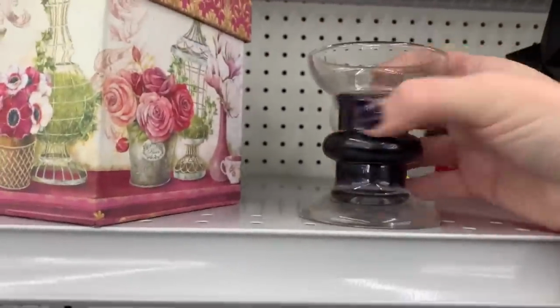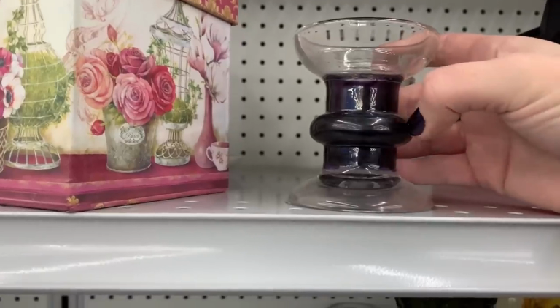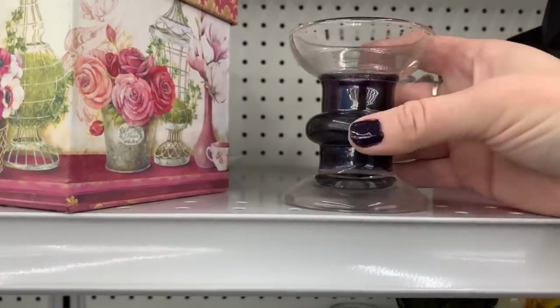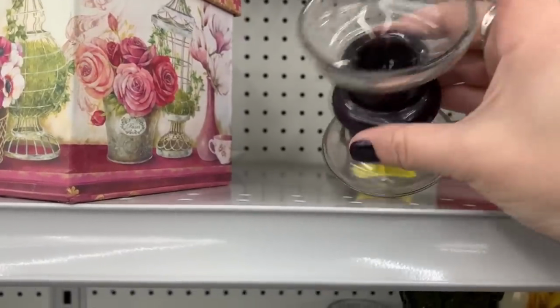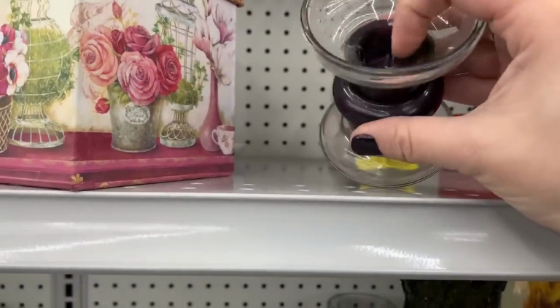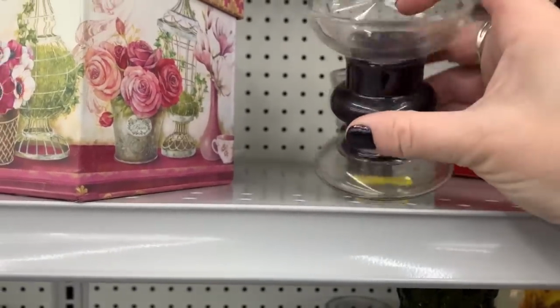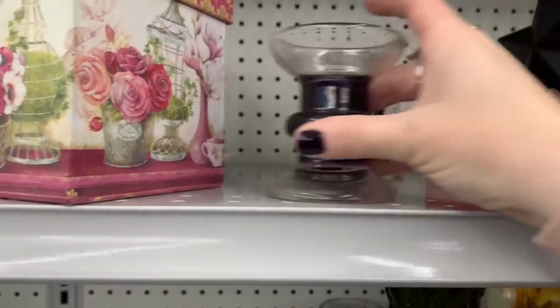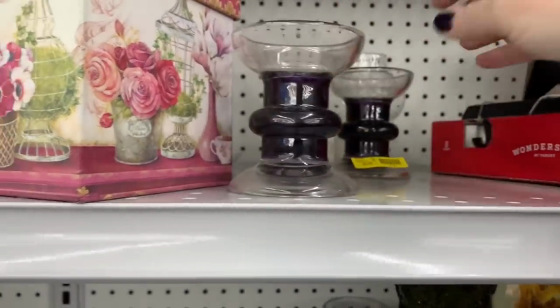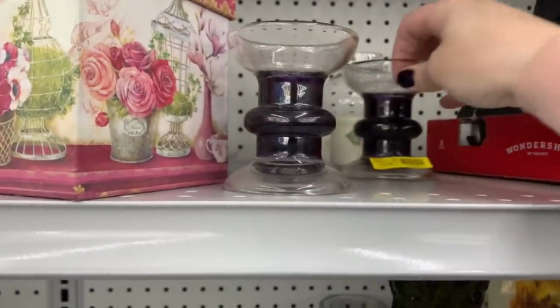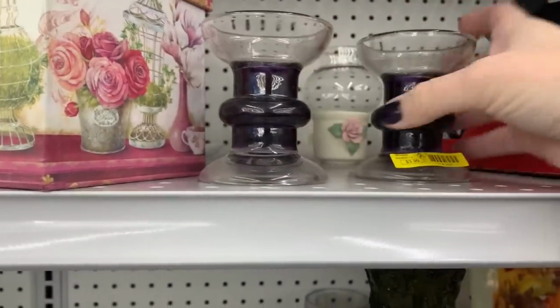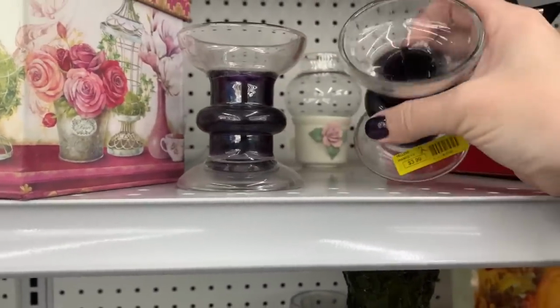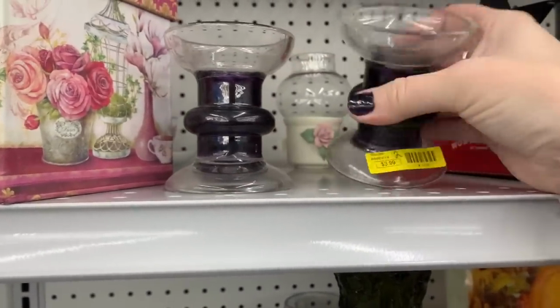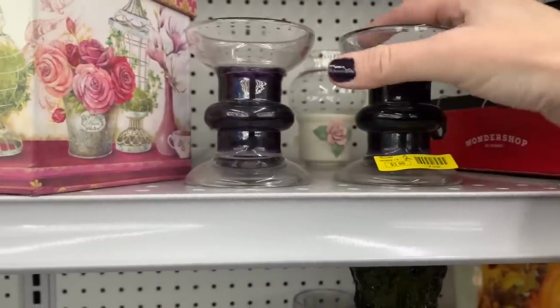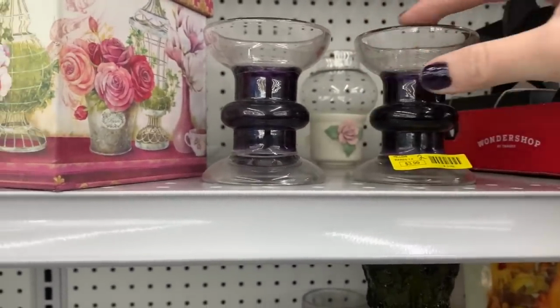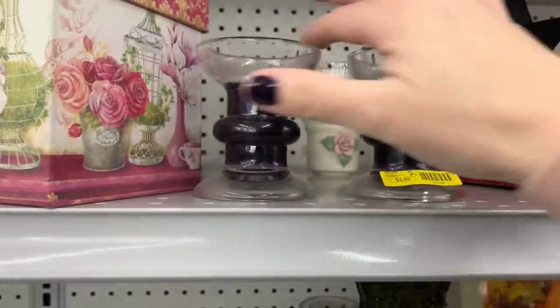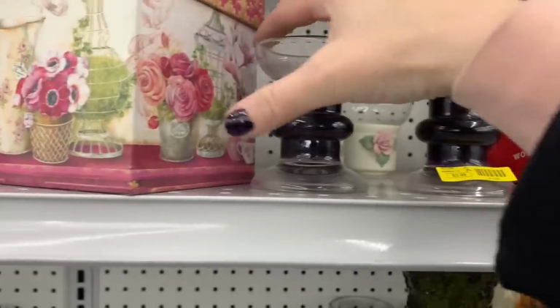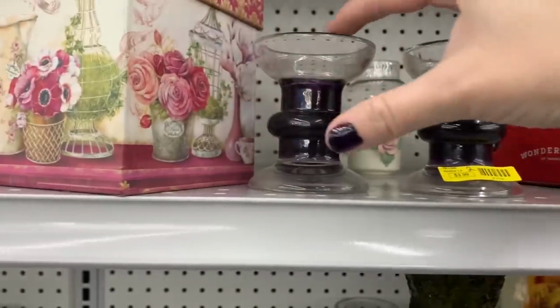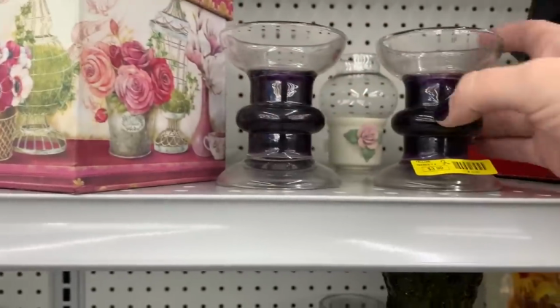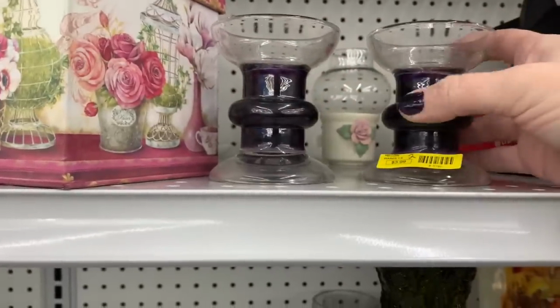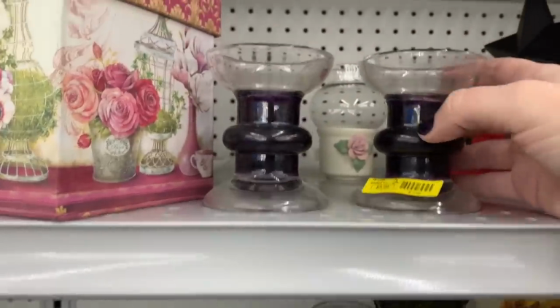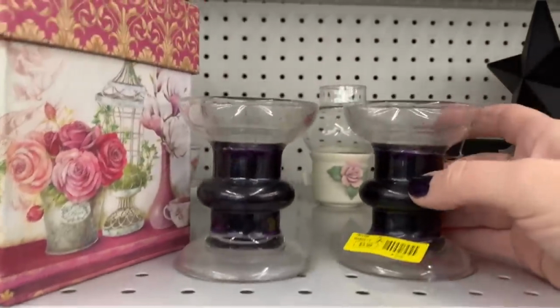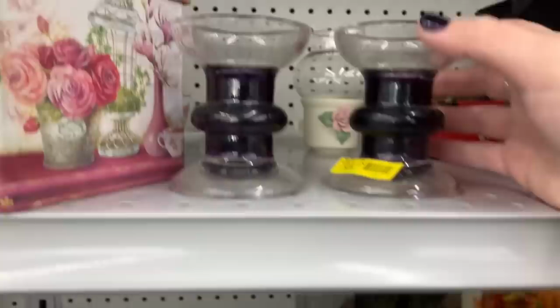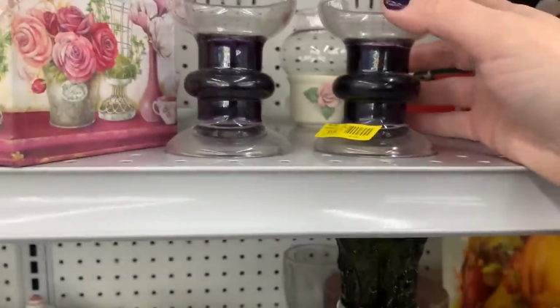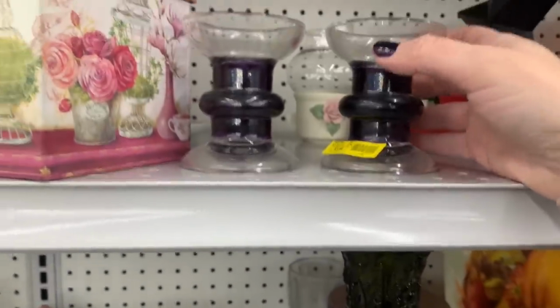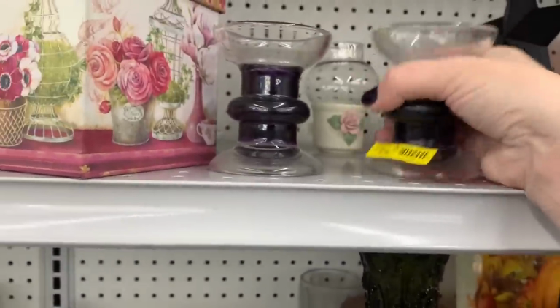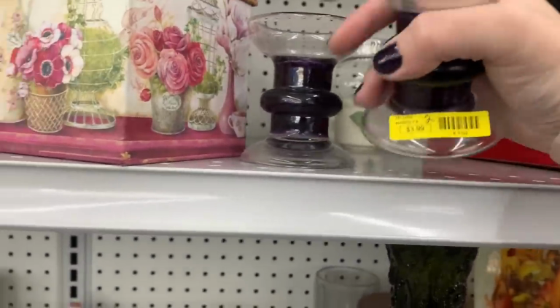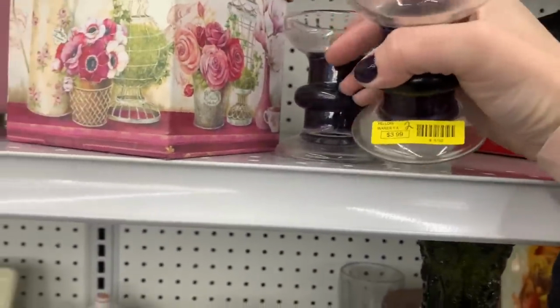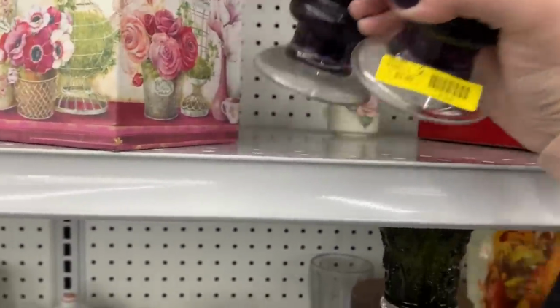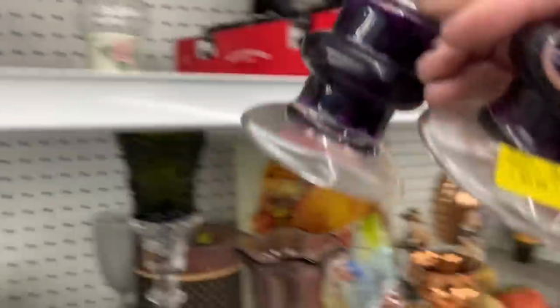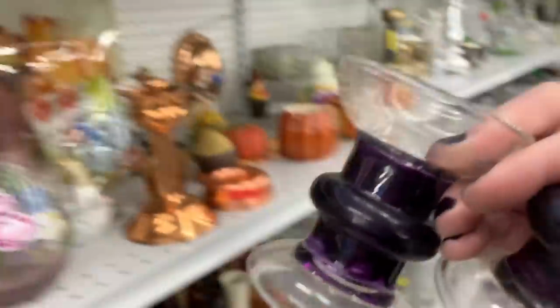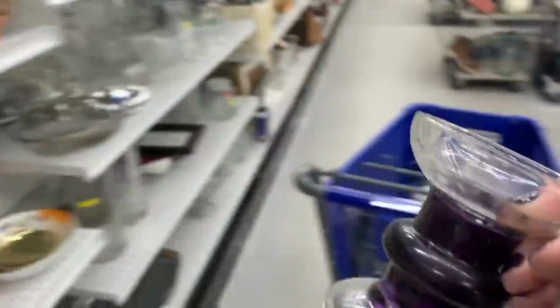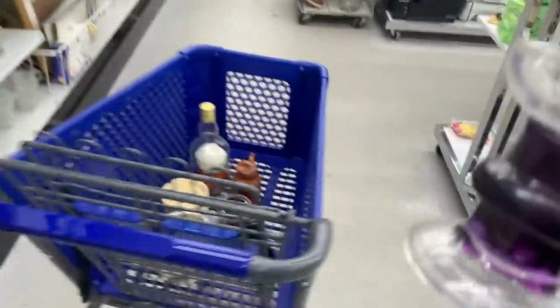Now I love these purple ones — they almost look like they have a candle in them except they don't. I got a nice clean rim, no breaks, and they are $3.99 for the set. I'm gonna grab these both as well.